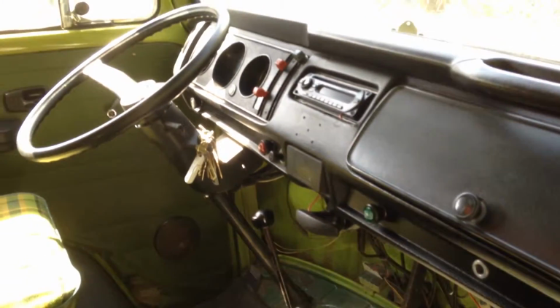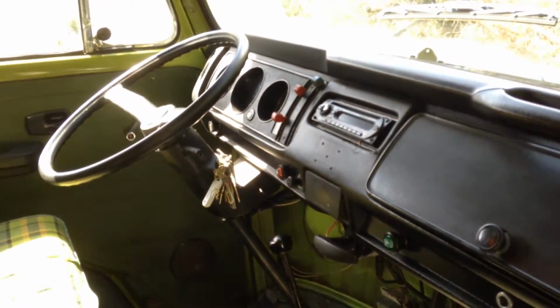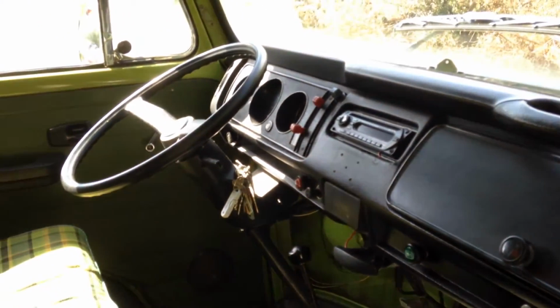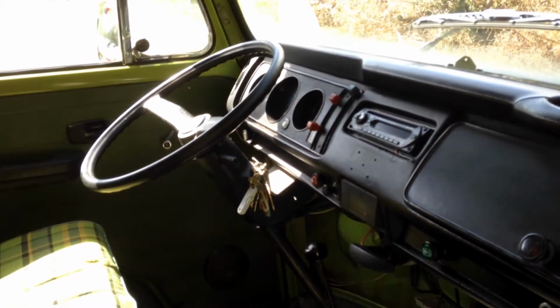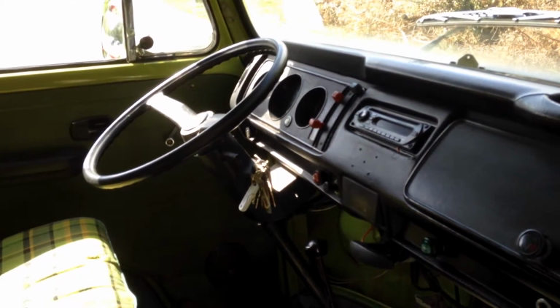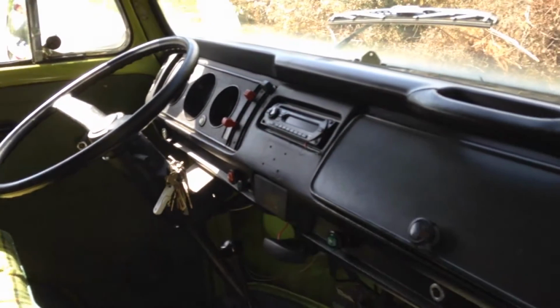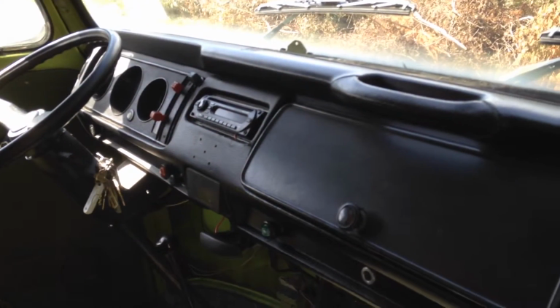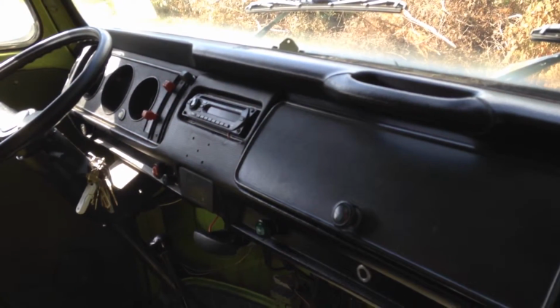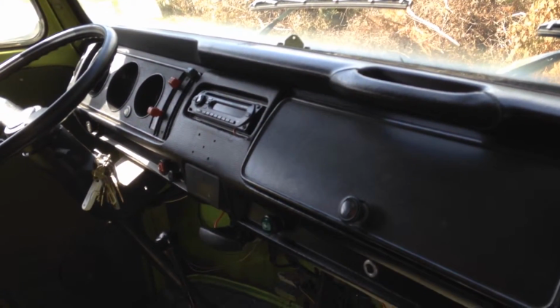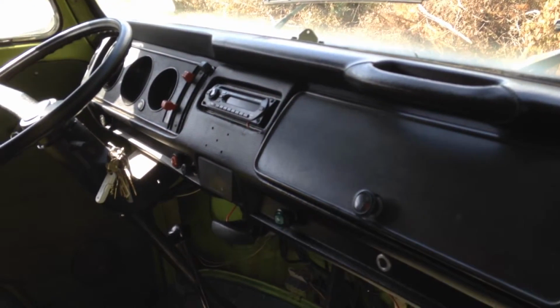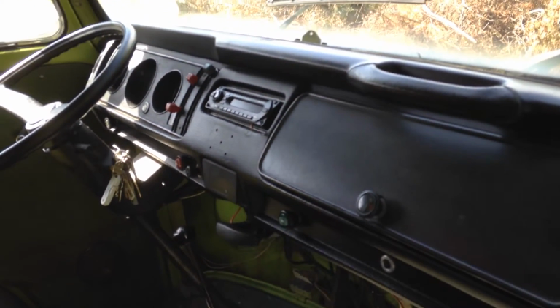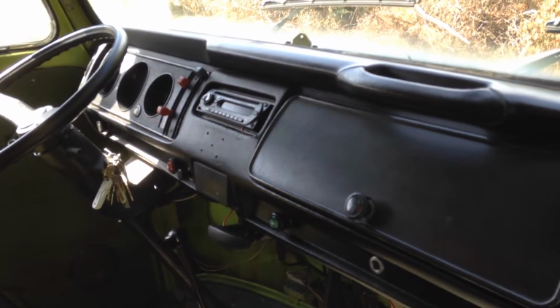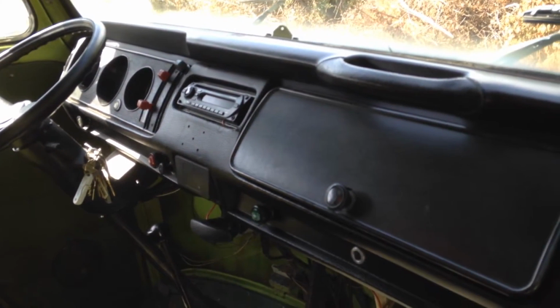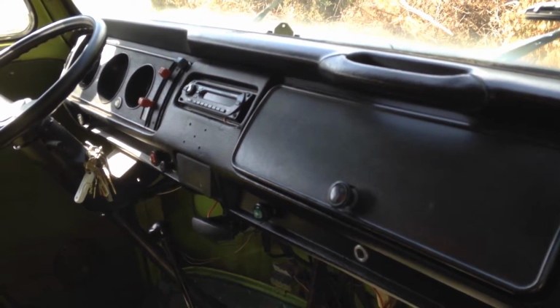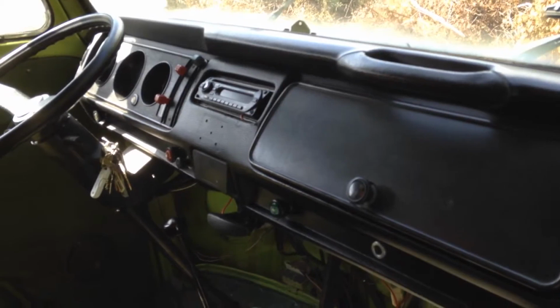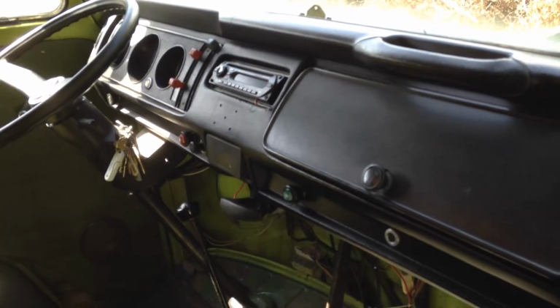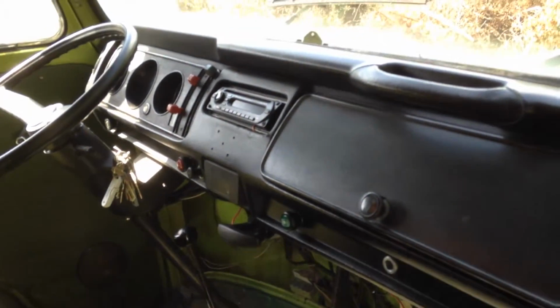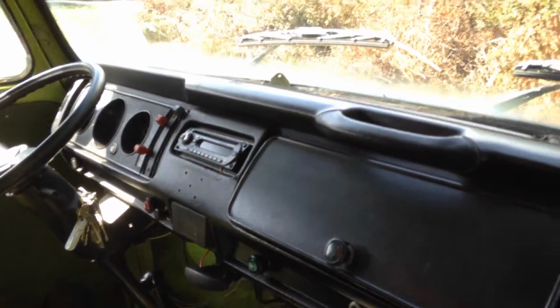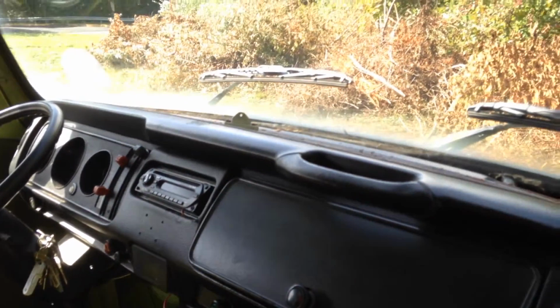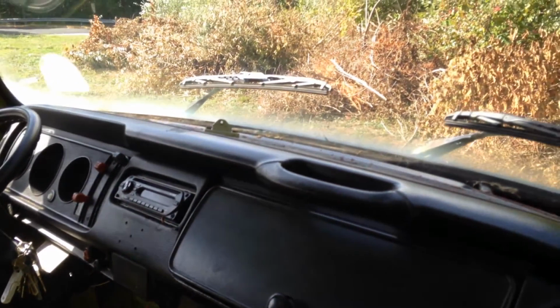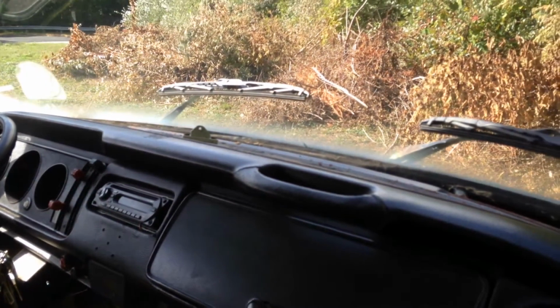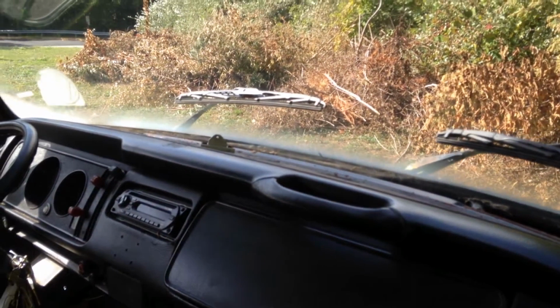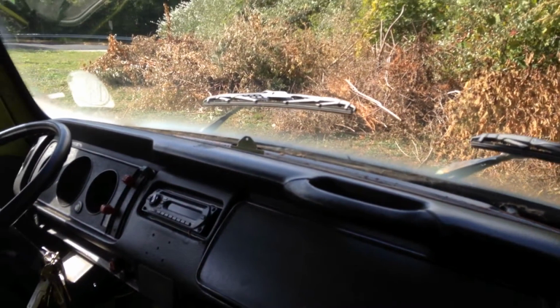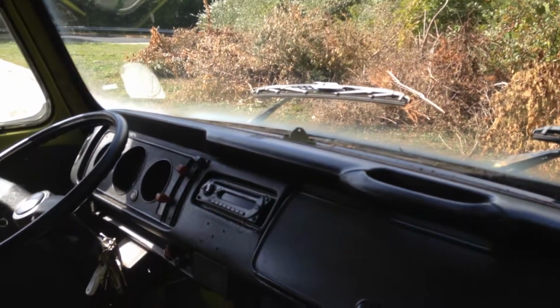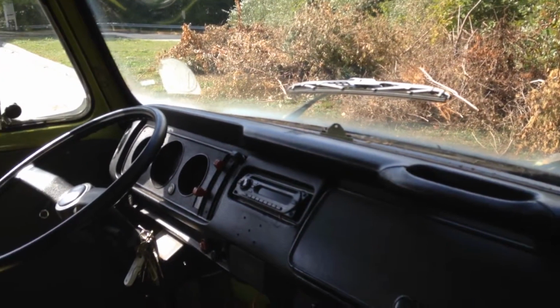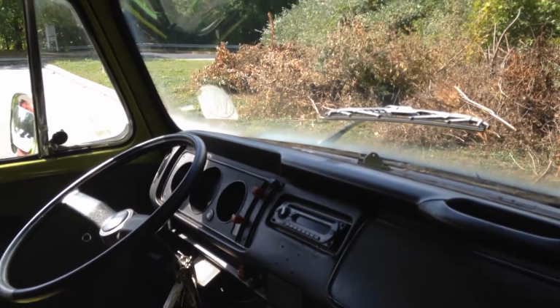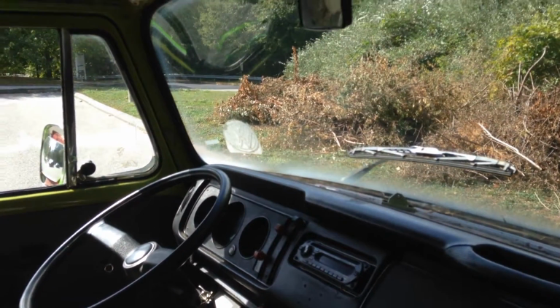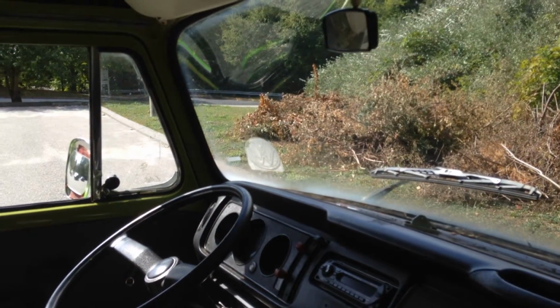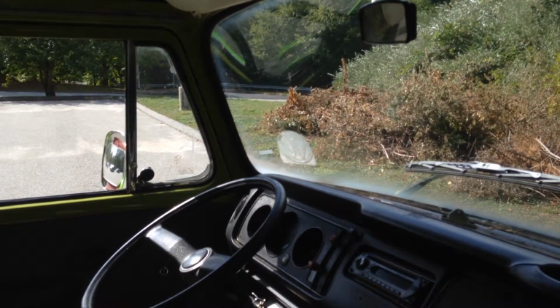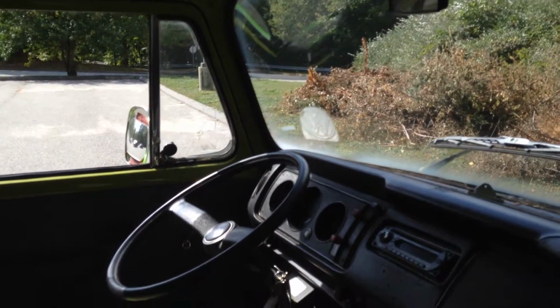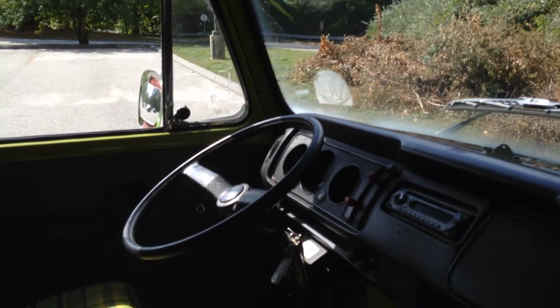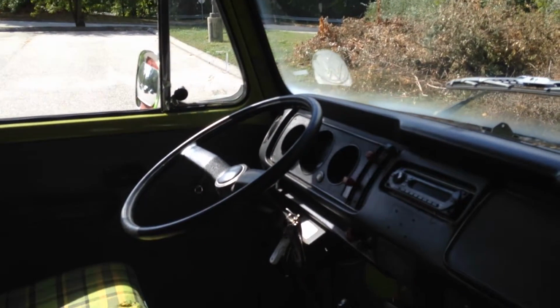It drives down the road pretty nicely. It has an upgraded AM/FM CD radio which works. The windshield wipers work, the turn signals work, tail lights, headlights — all your normal lights will work.